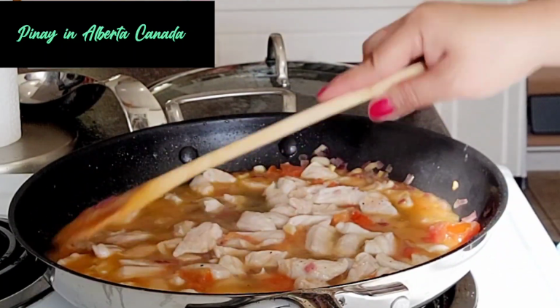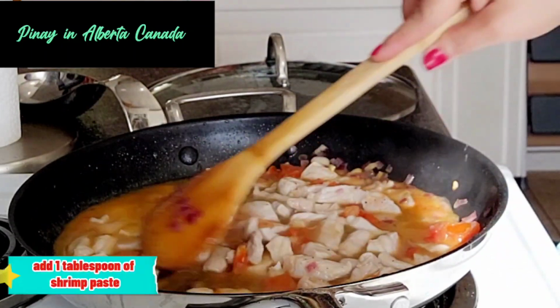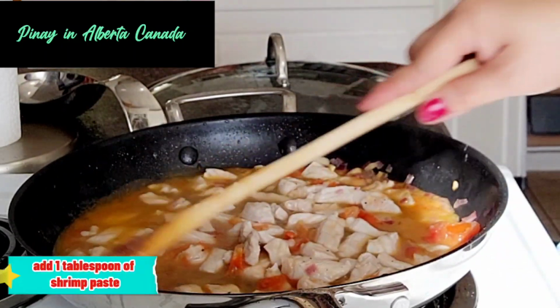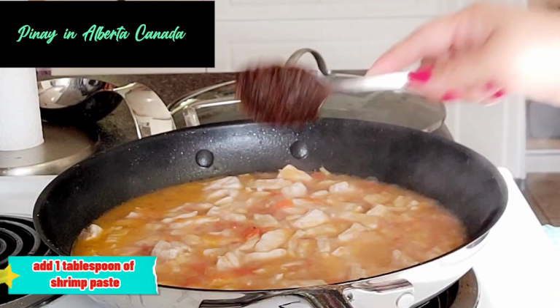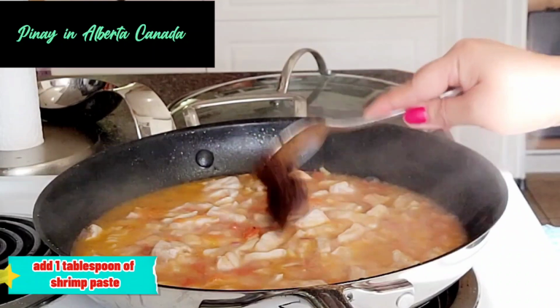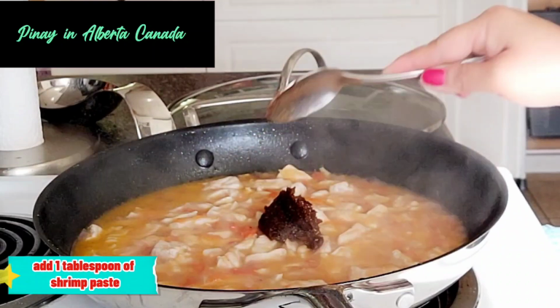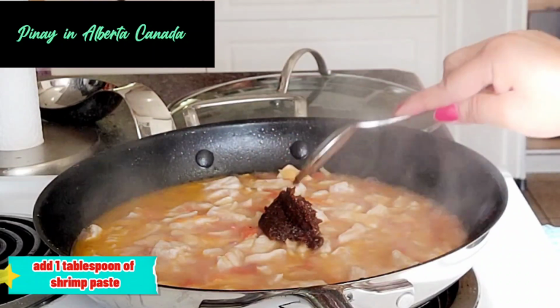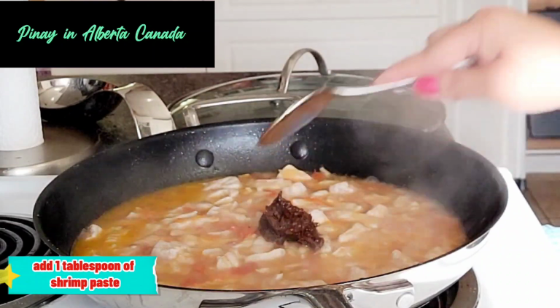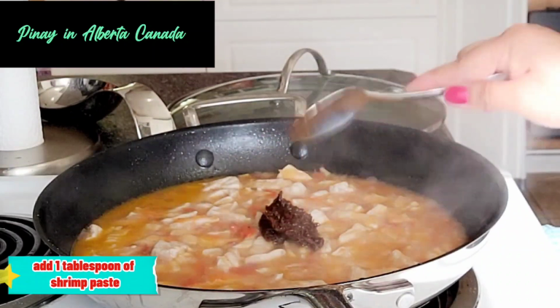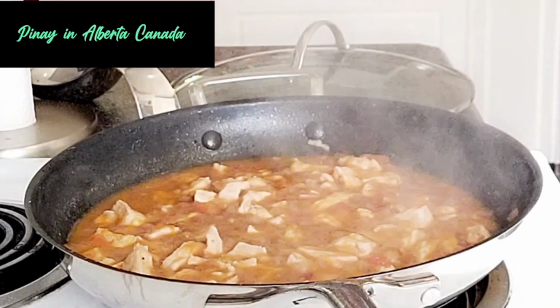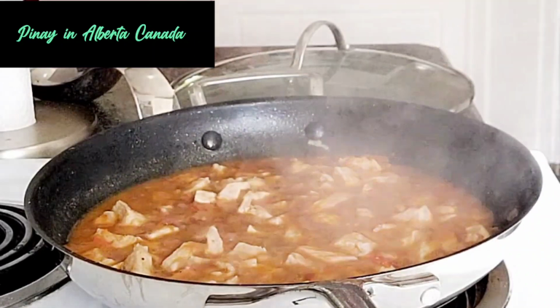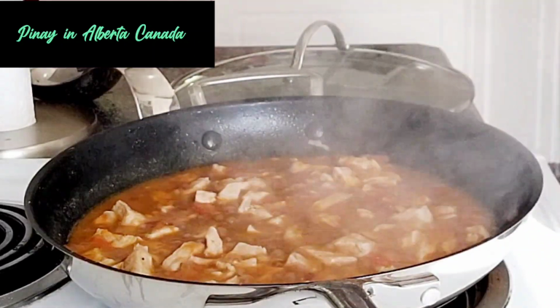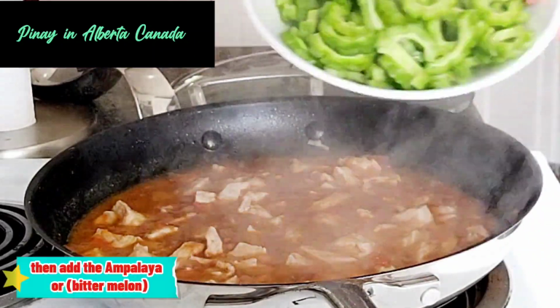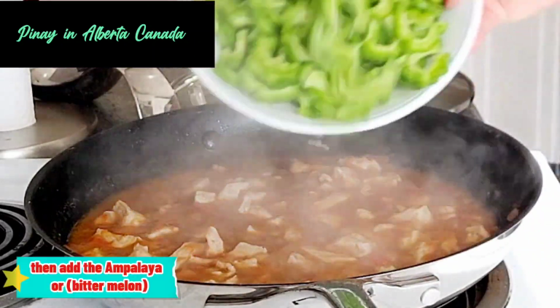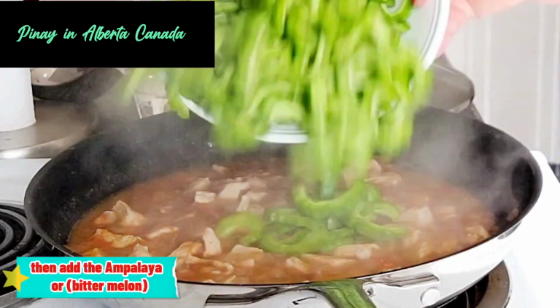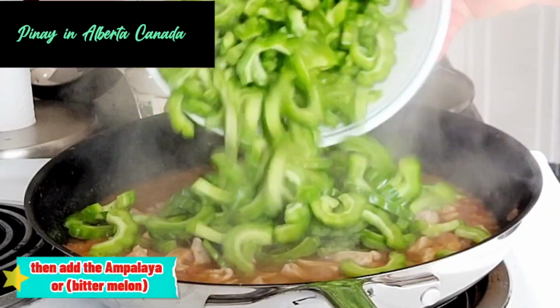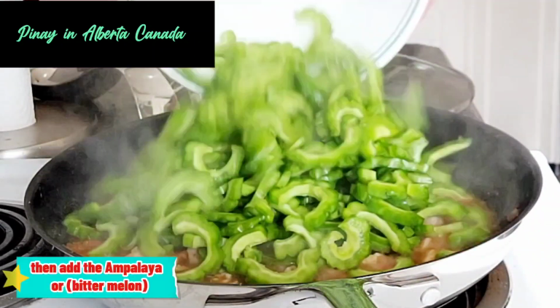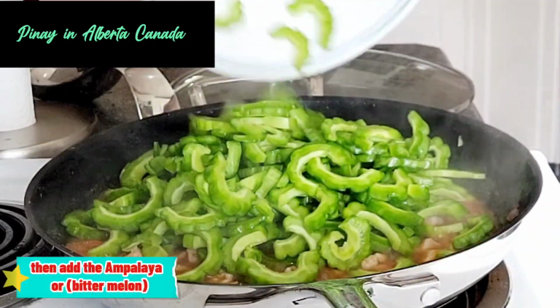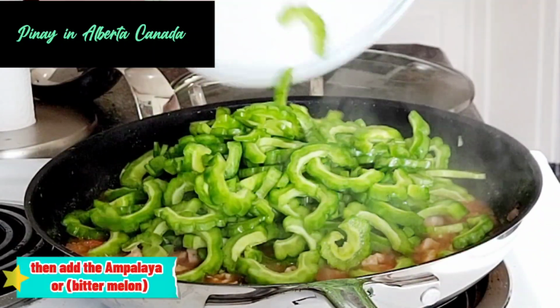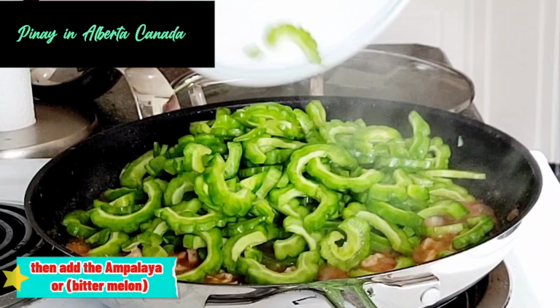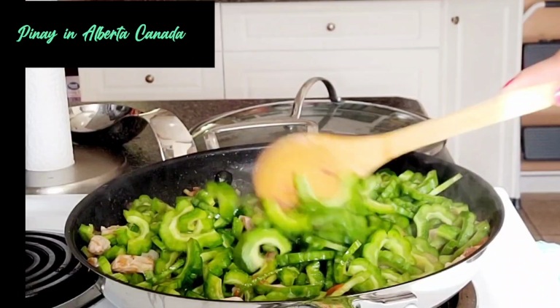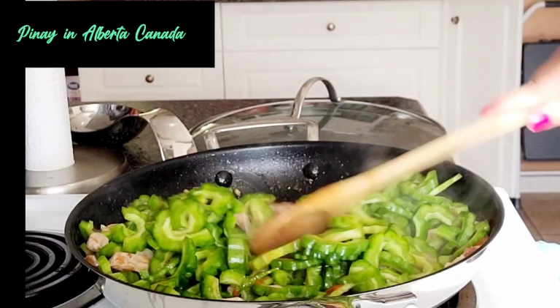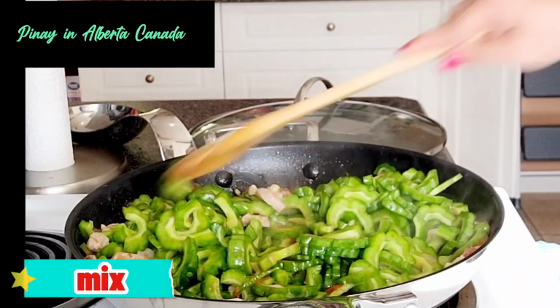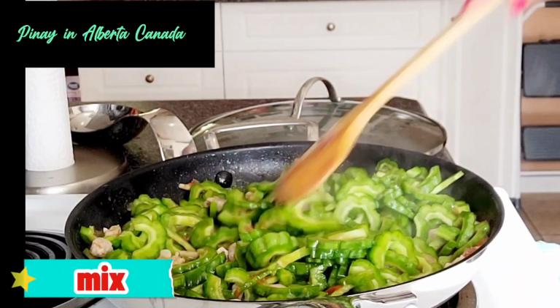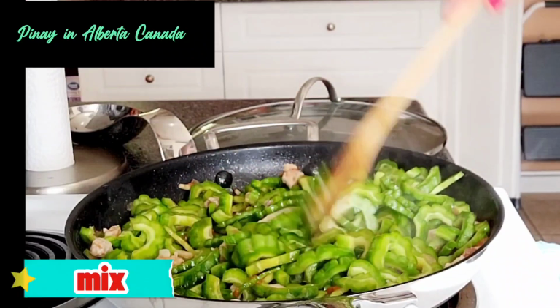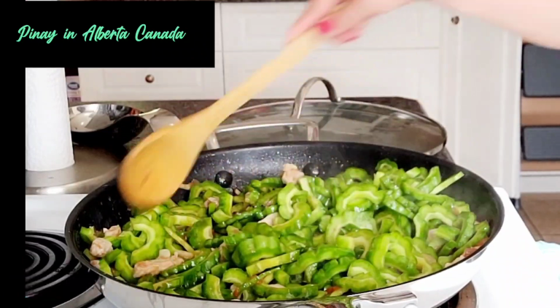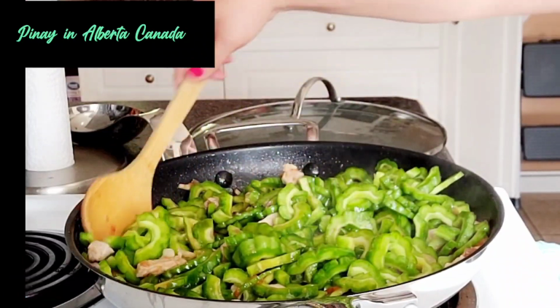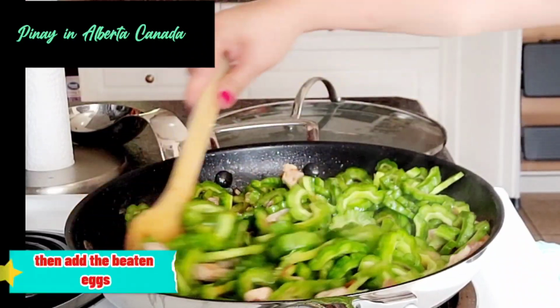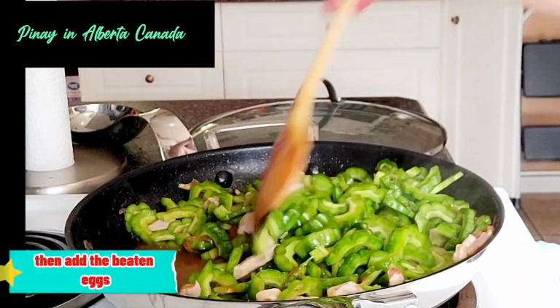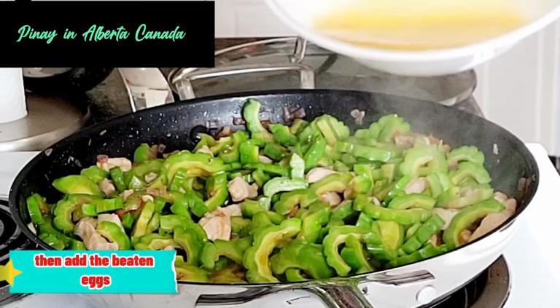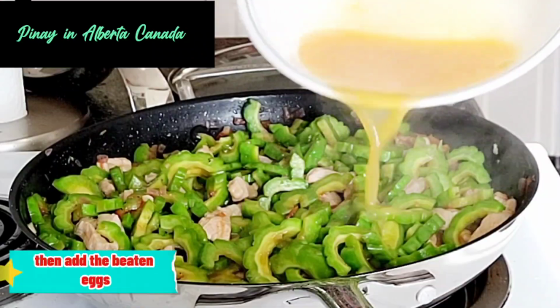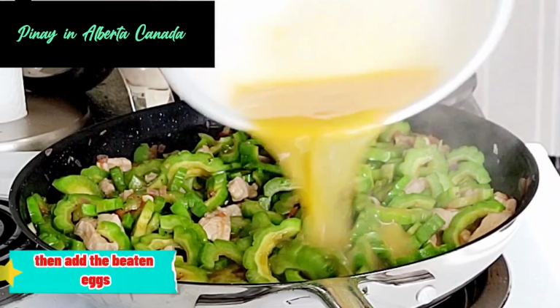Add one tablespoon of shrimp paste. Then add the ampalaya, or bitter melon. Mix. Then add the beaten eggs.